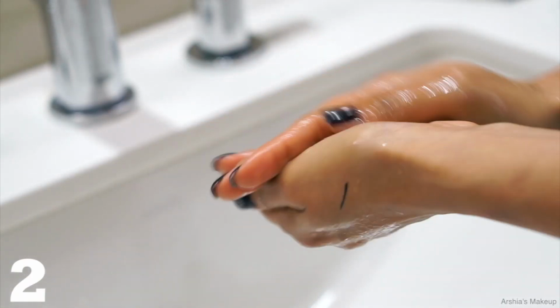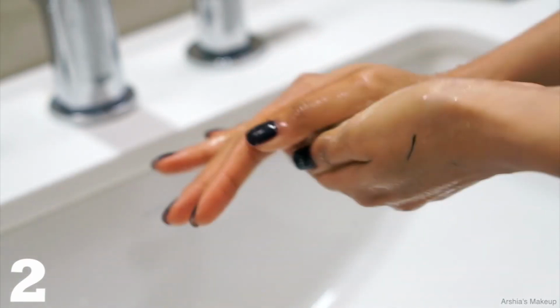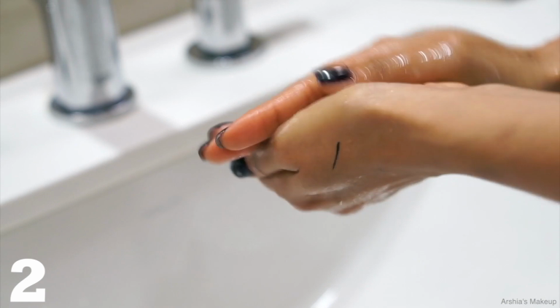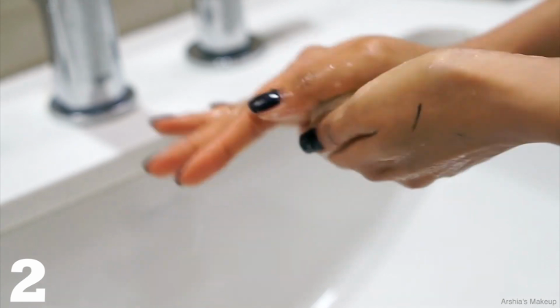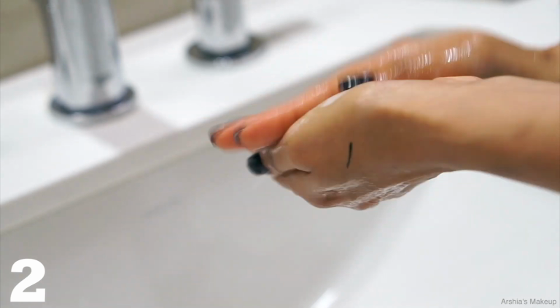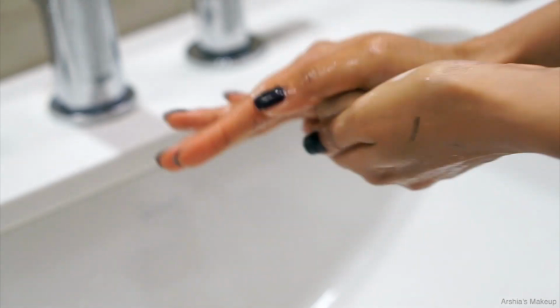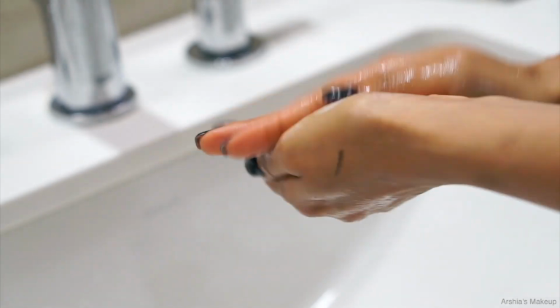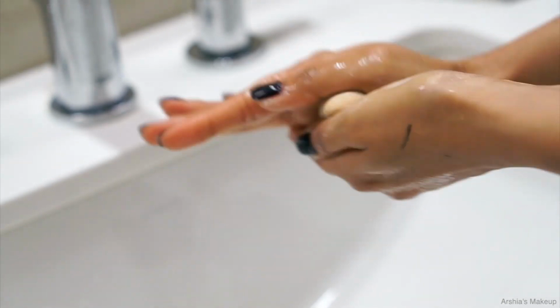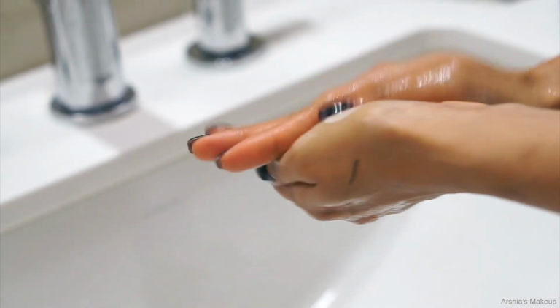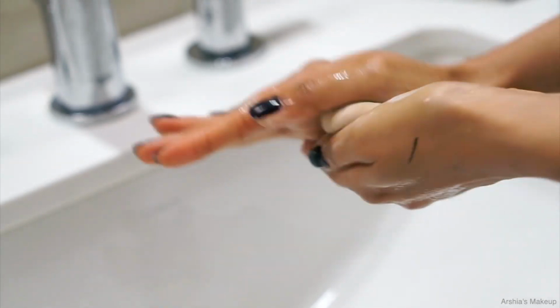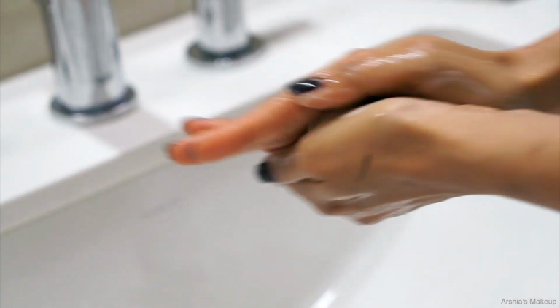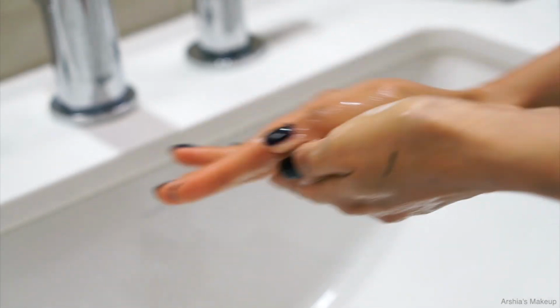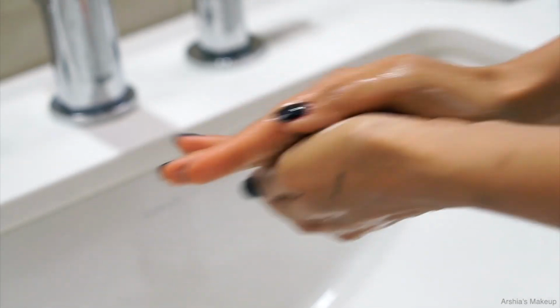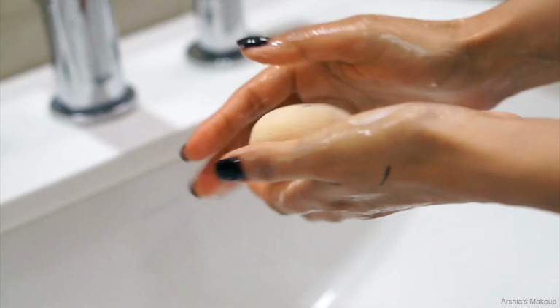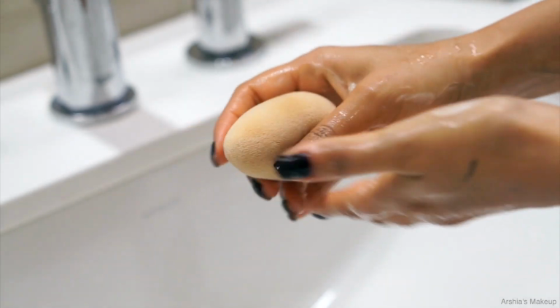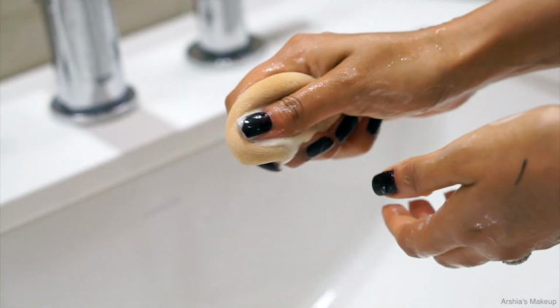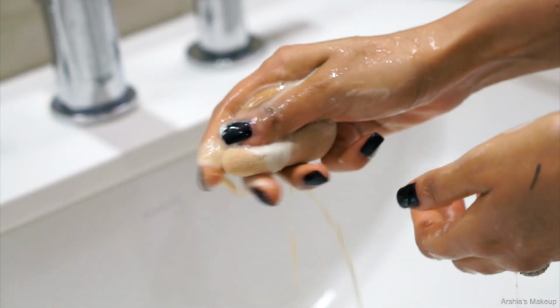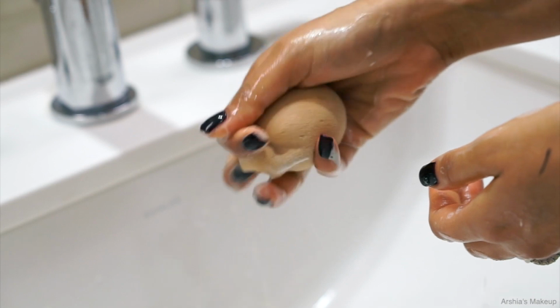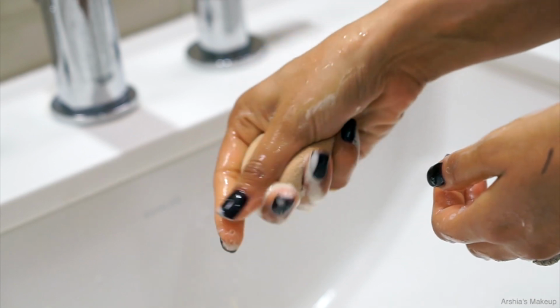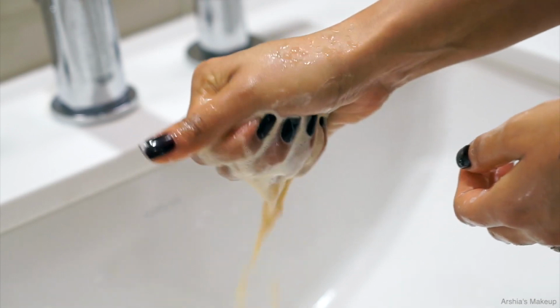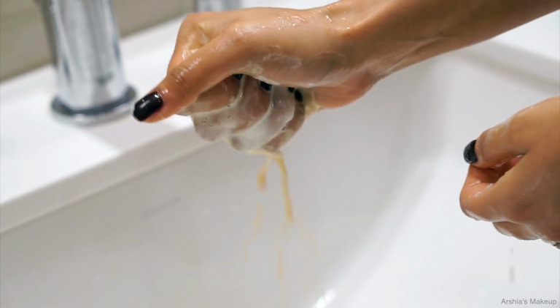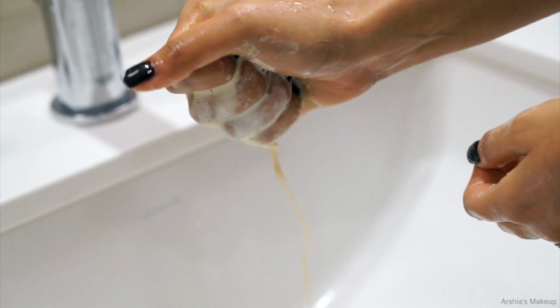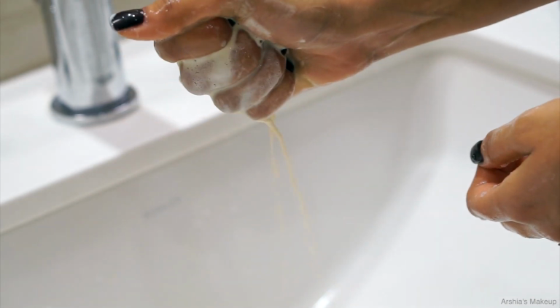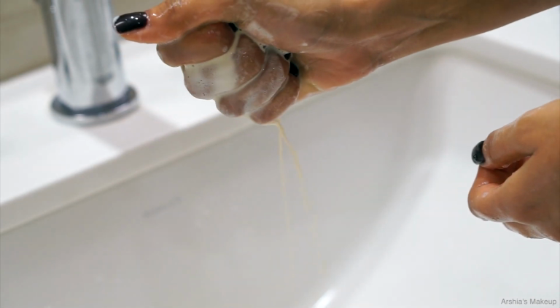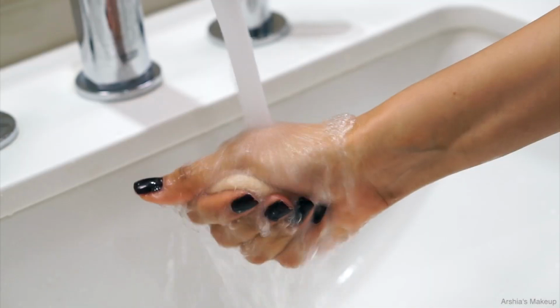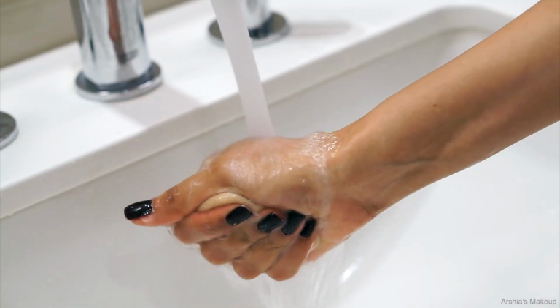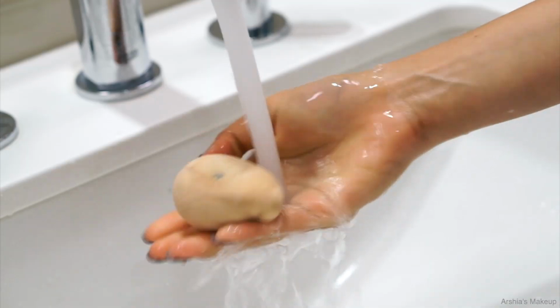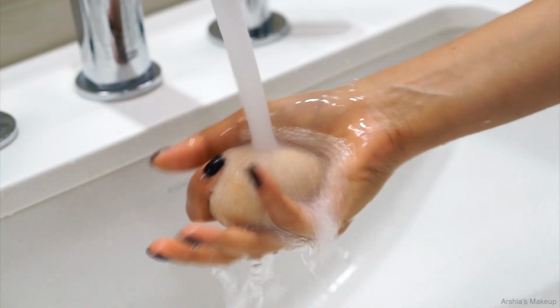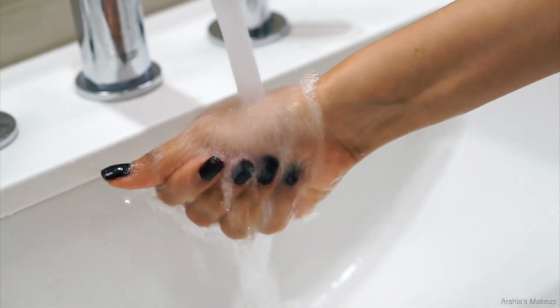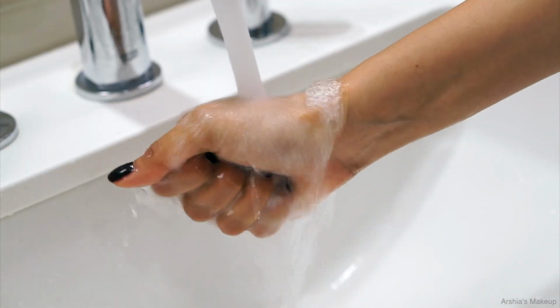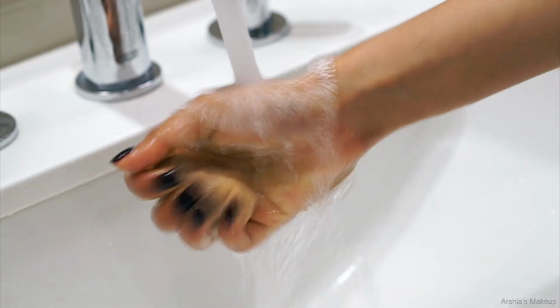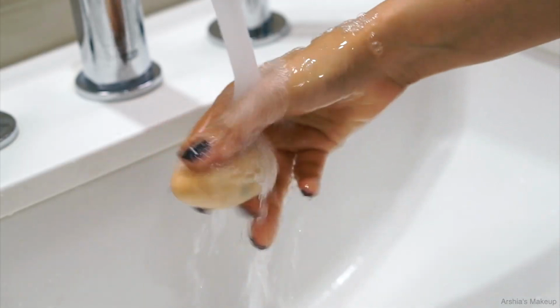I actually like to do this step twice. So I take the soap again, apply it into my beauty blender, work it into my sponge, and do a second rinse so you can really deep clean your sponge.